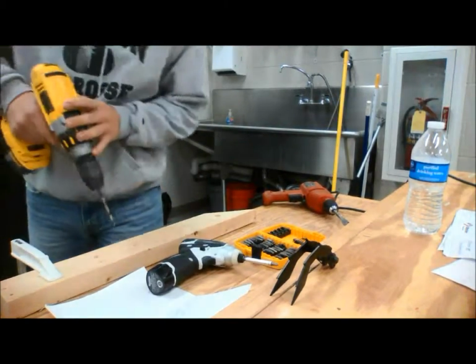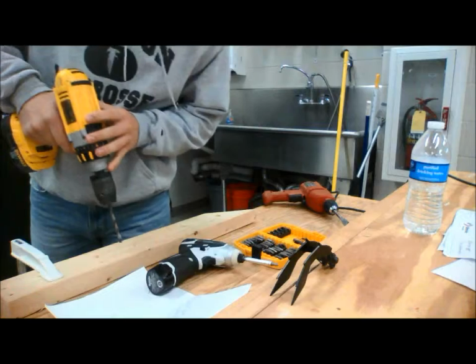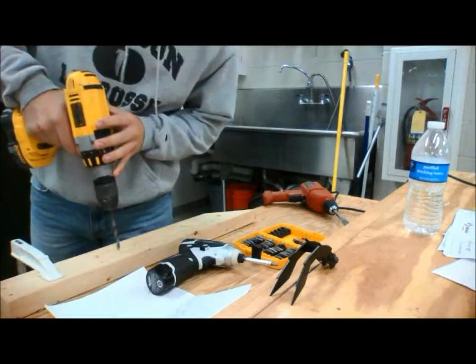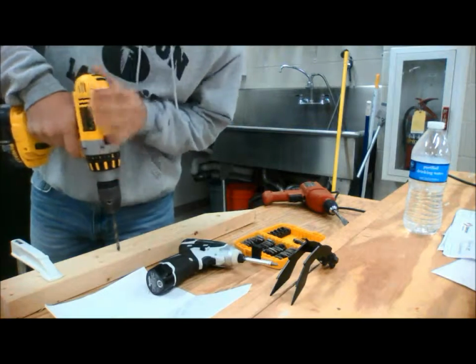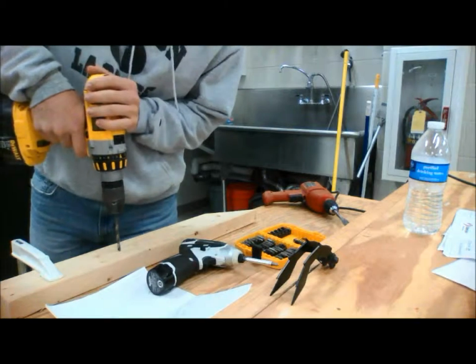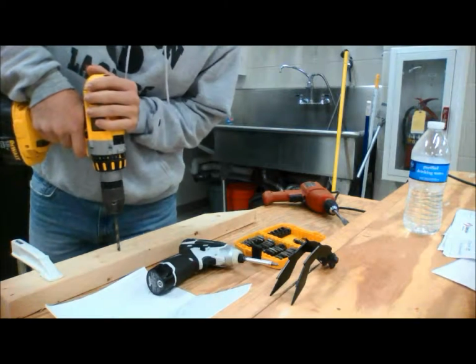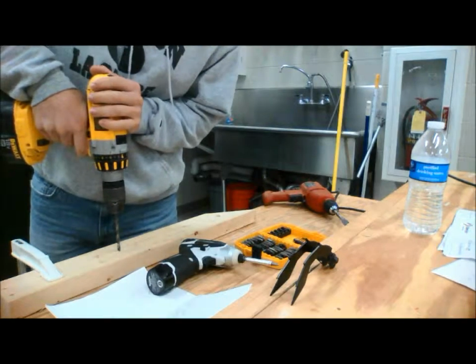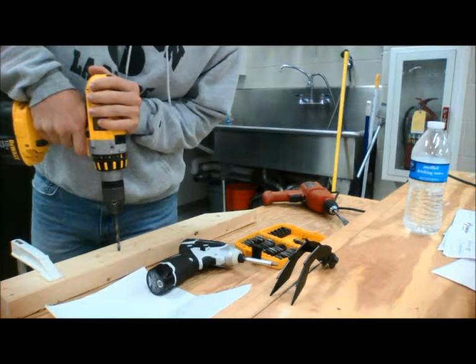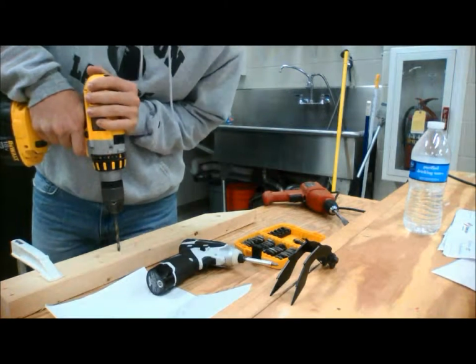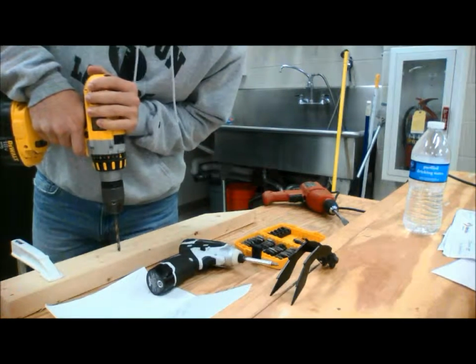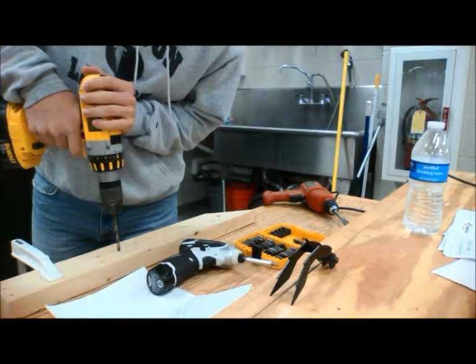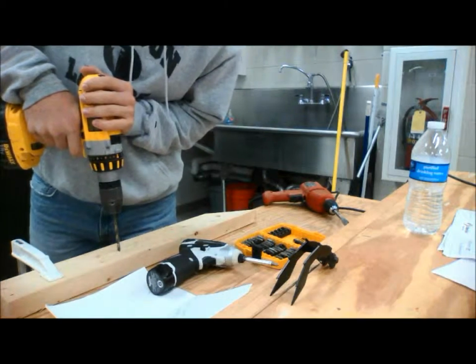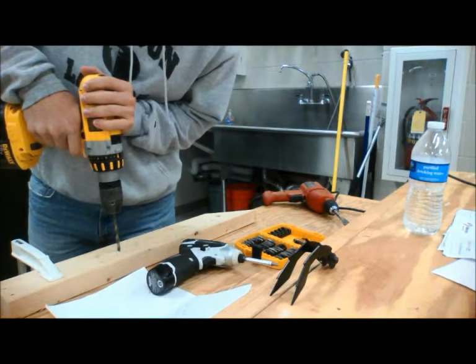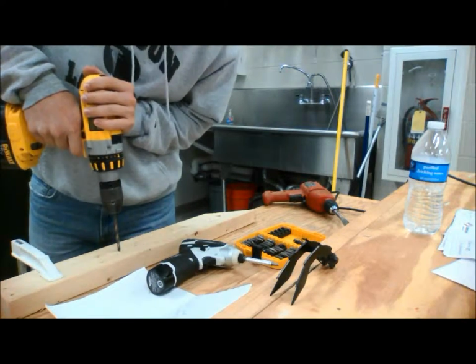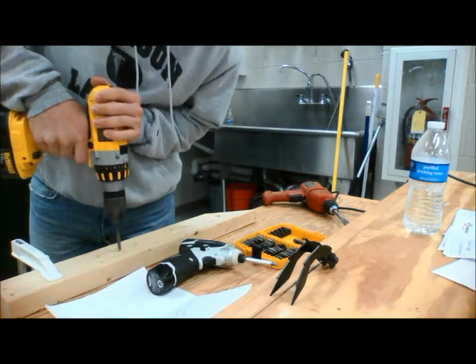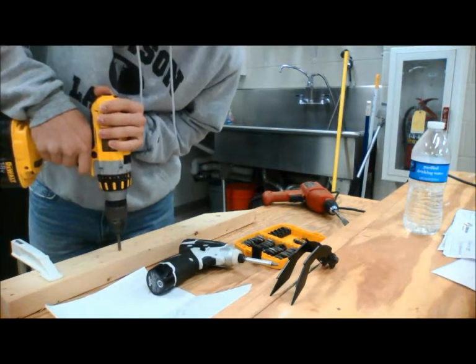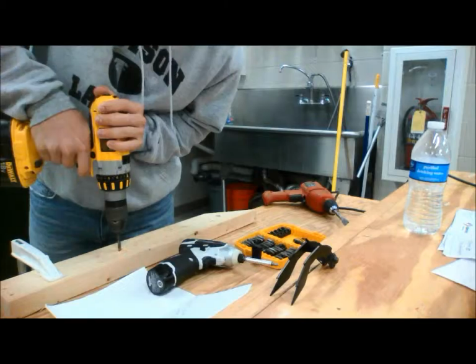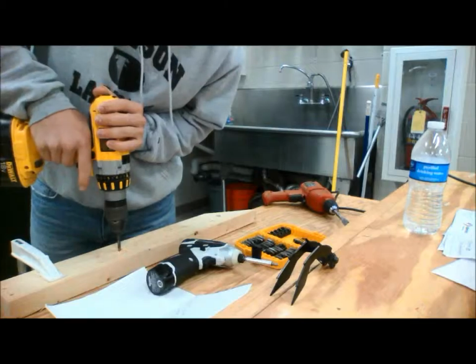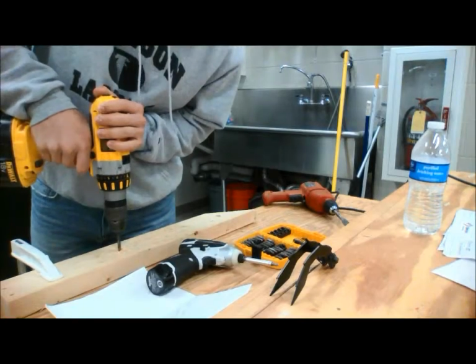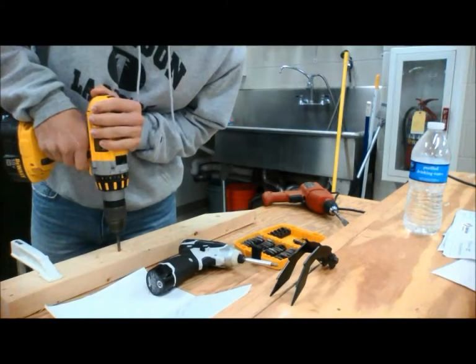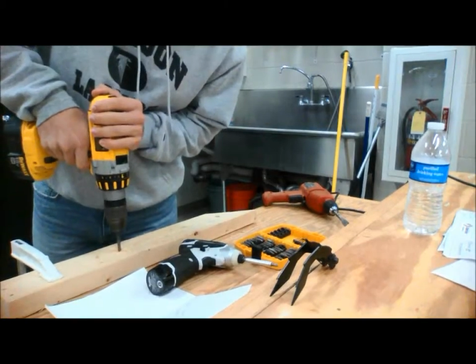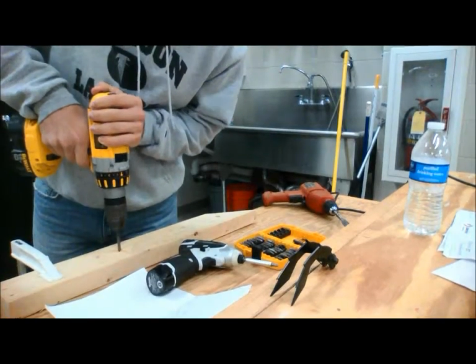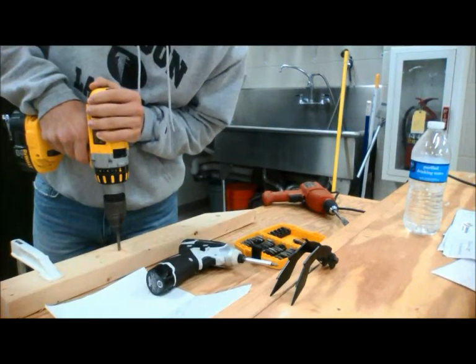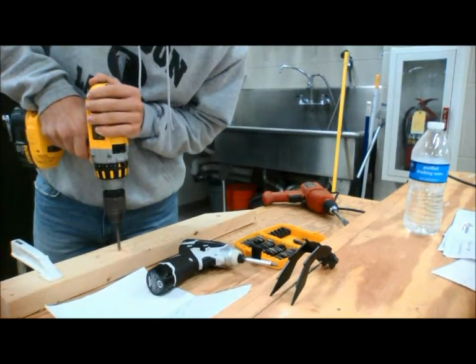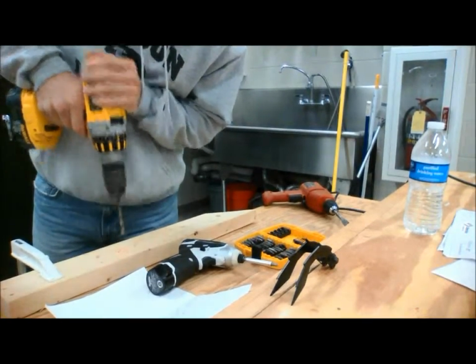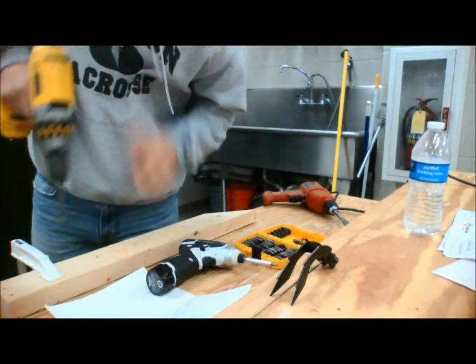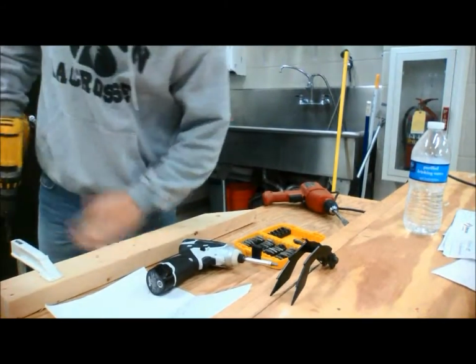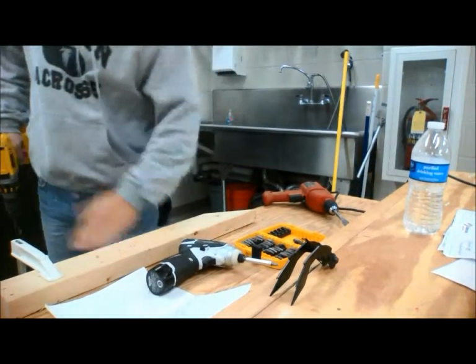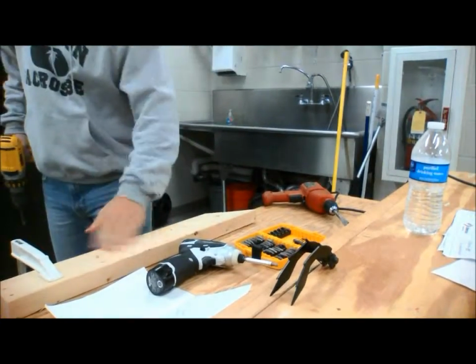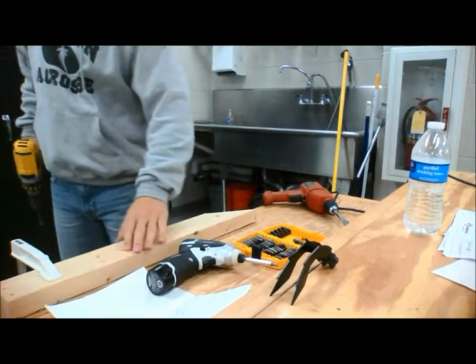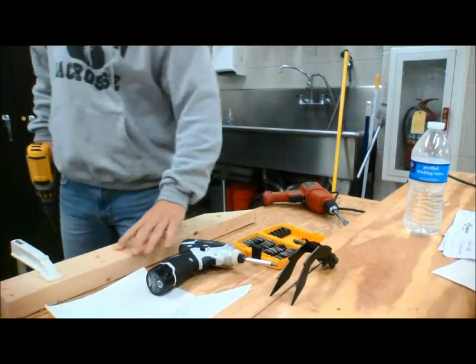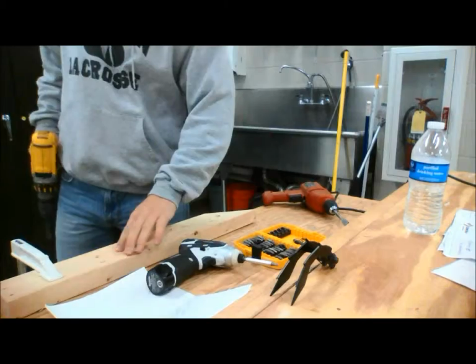When you're going in, make sure you have a nice downward force so that you're making the bit spin to the right. Spin to the left on the way back out. Nice clean hole right there.